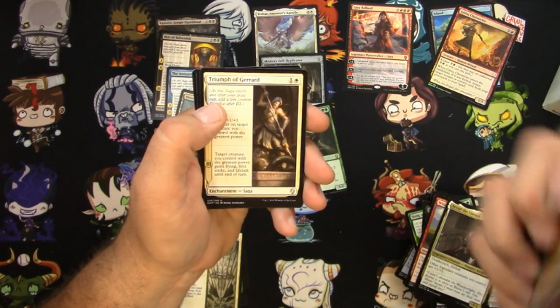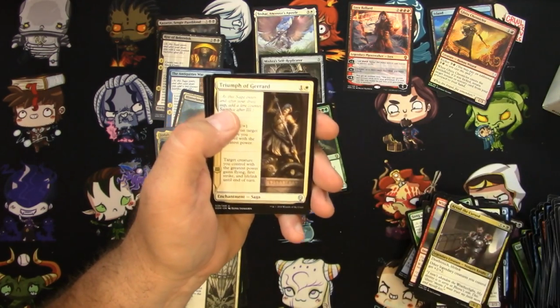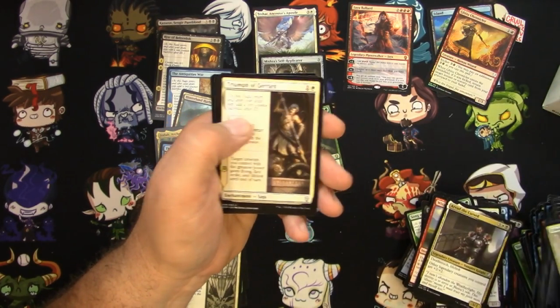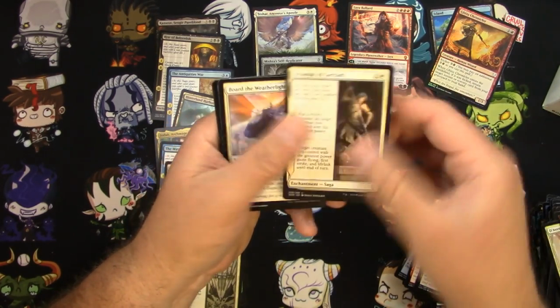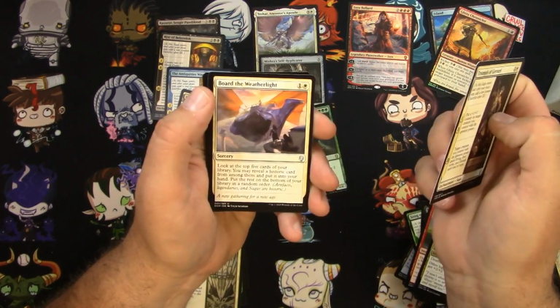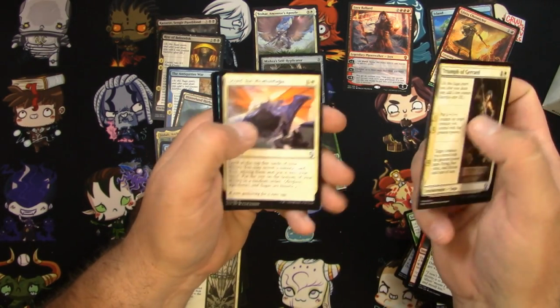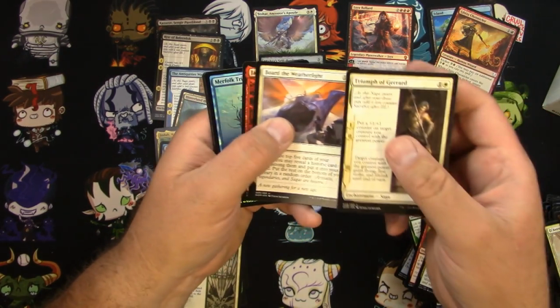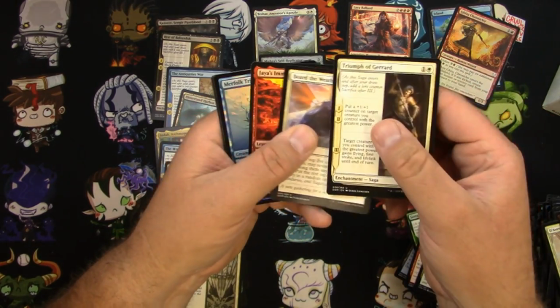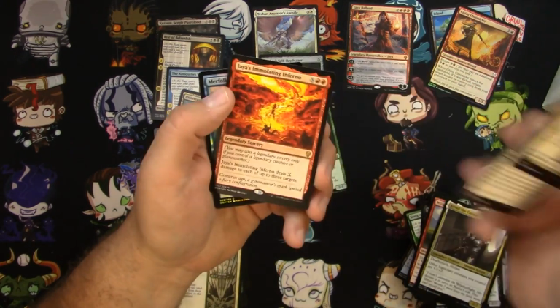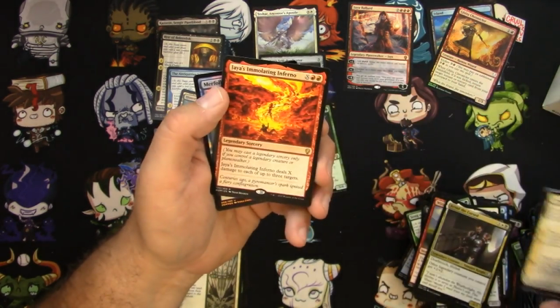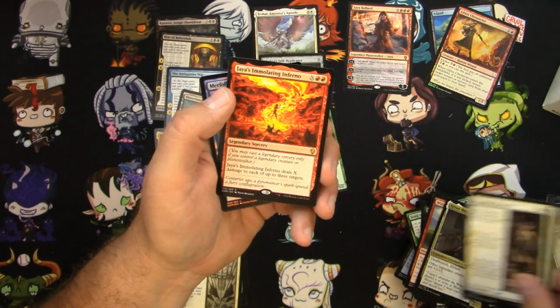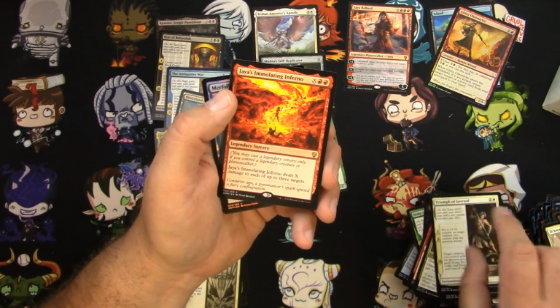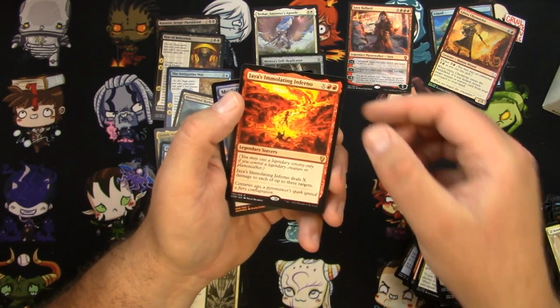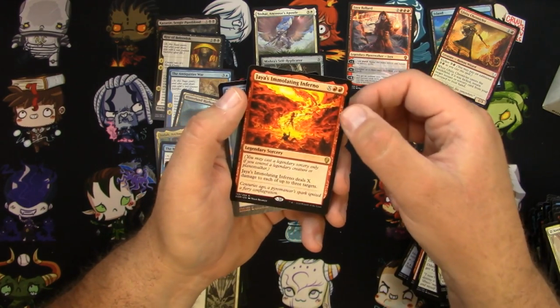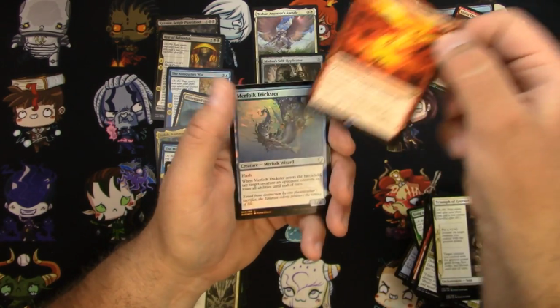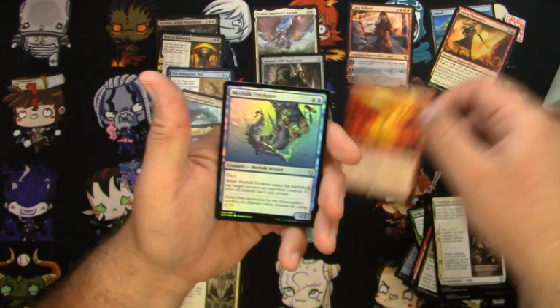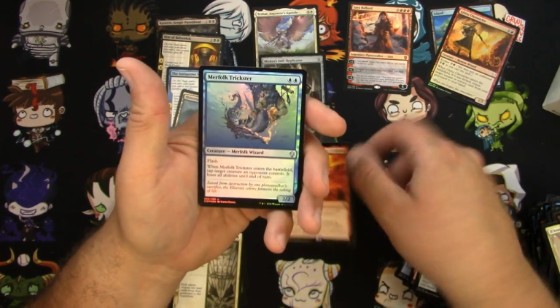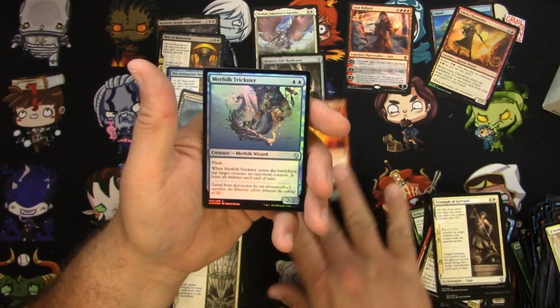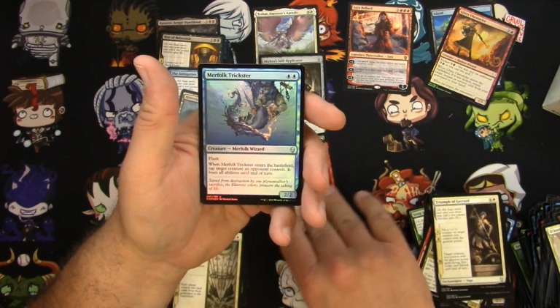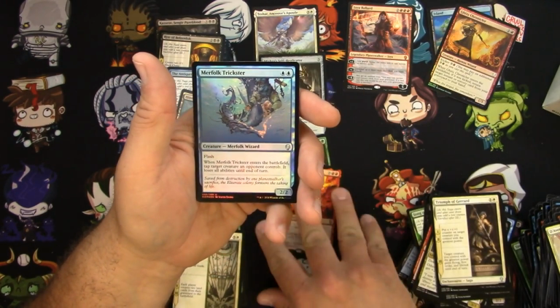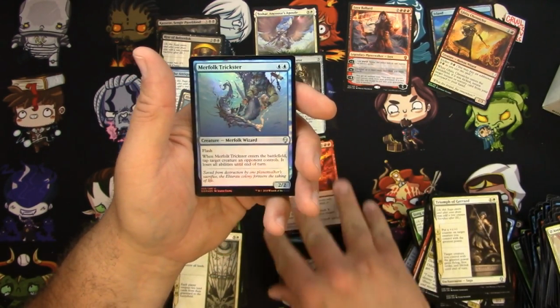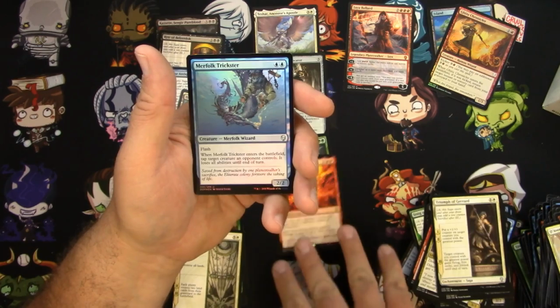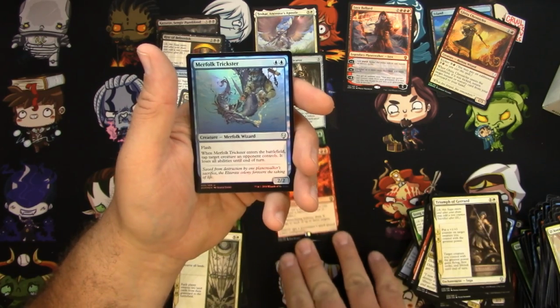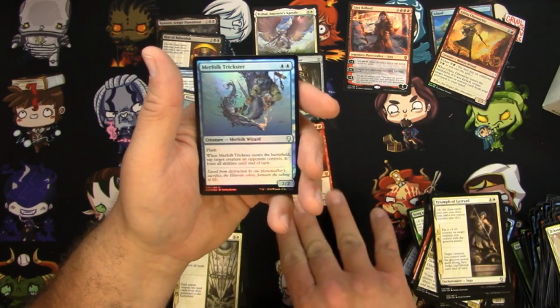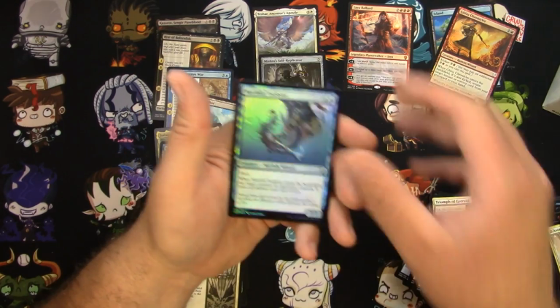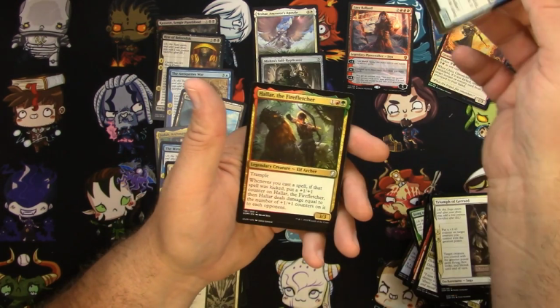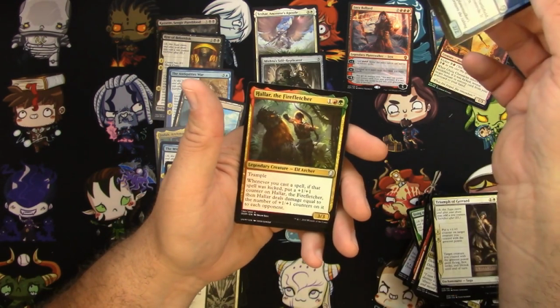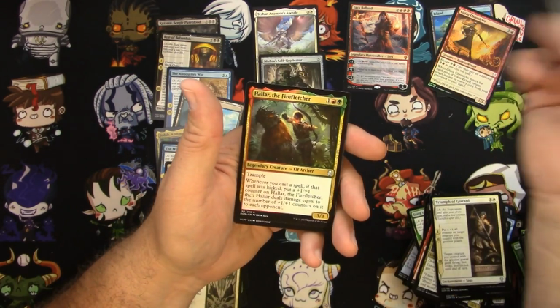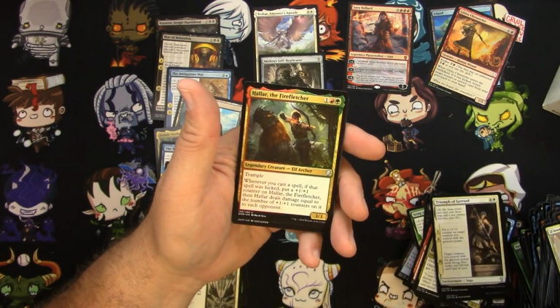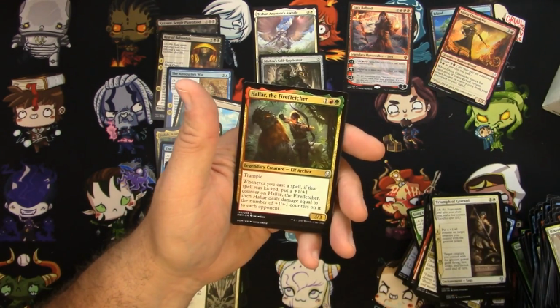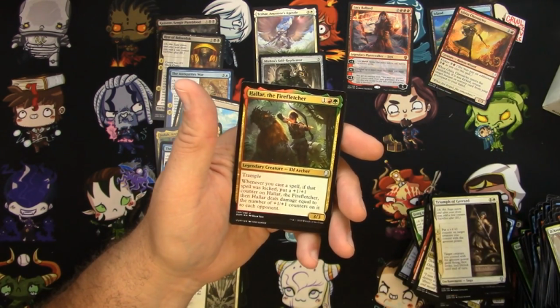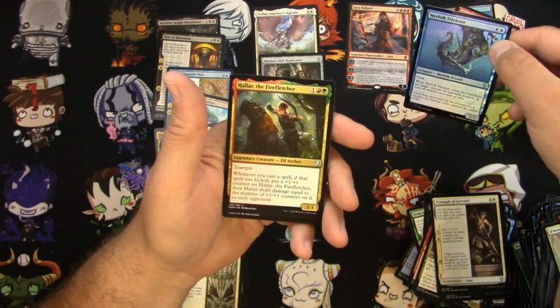Triumph of Girard for the Weatherlight. Jaya's Immolating Inferno, a Foil Merfolk Trickster, and a Hallar, the Fire Fletcher.